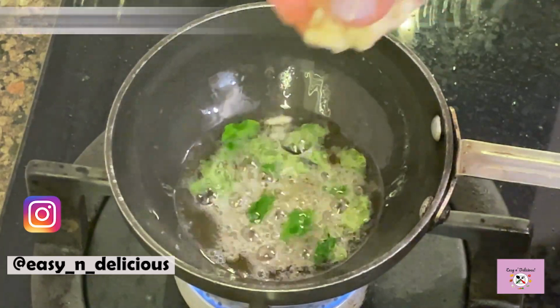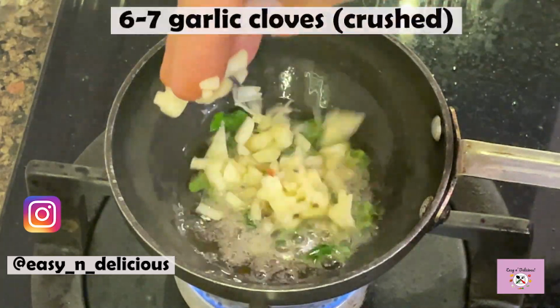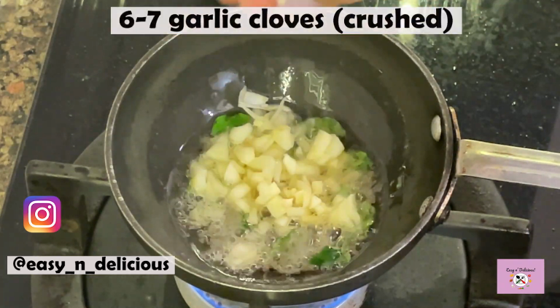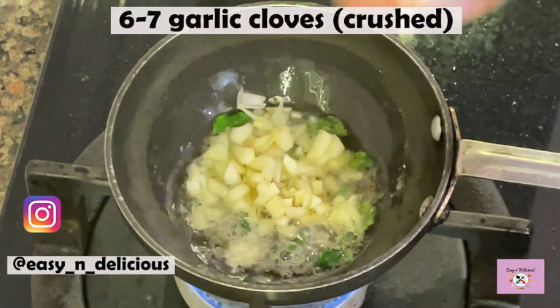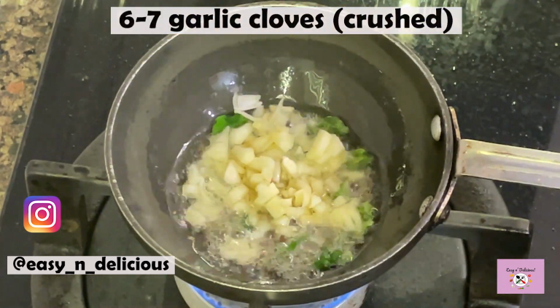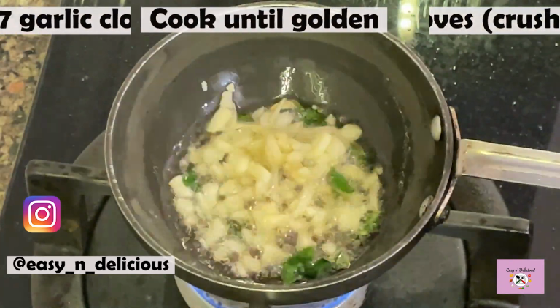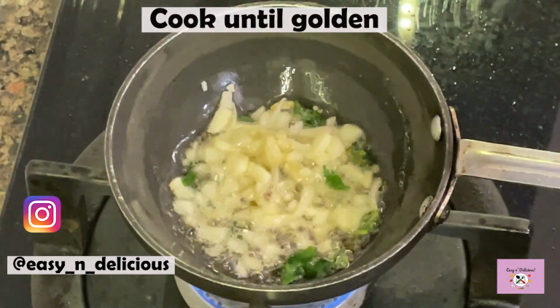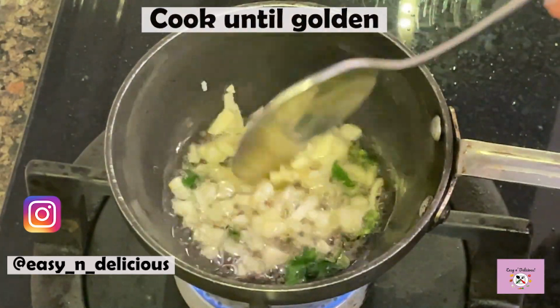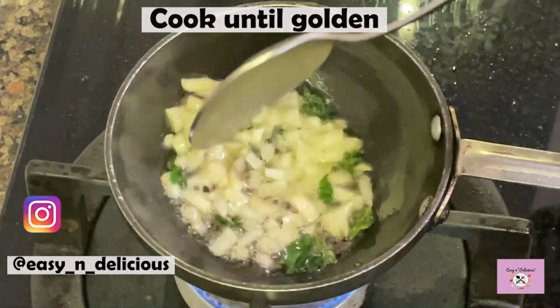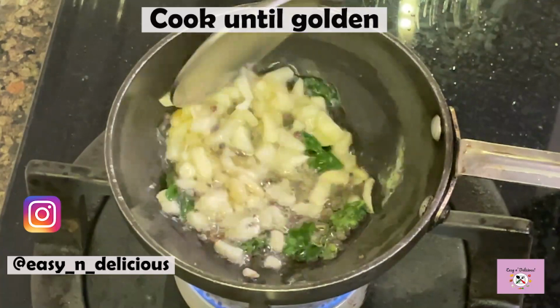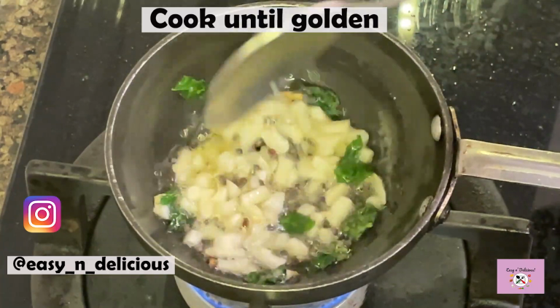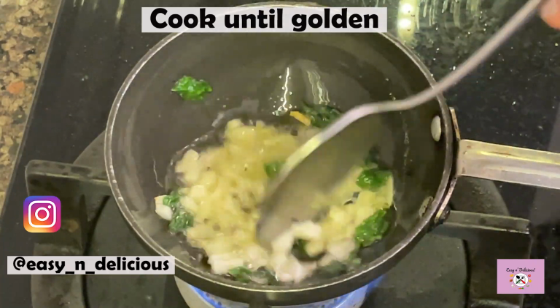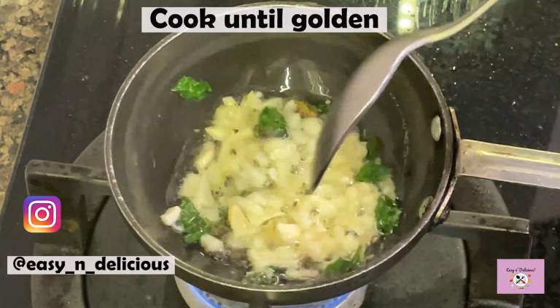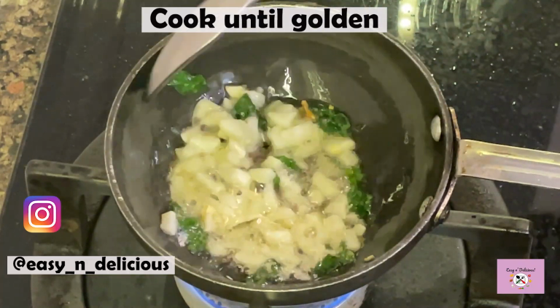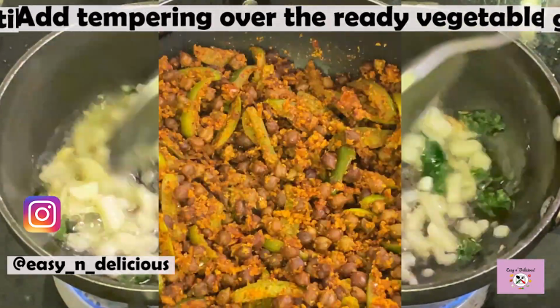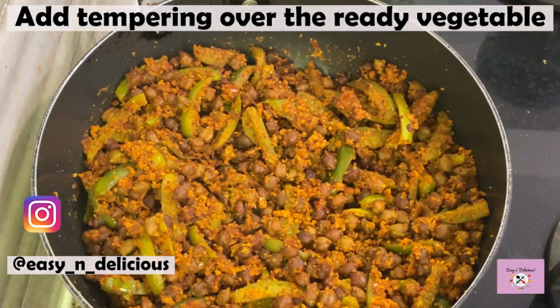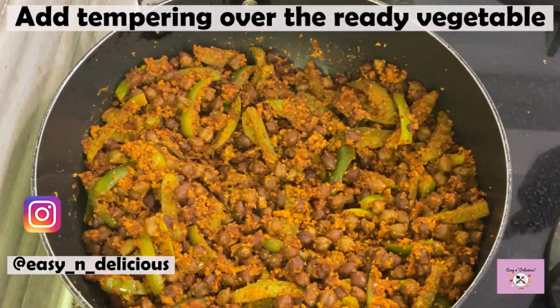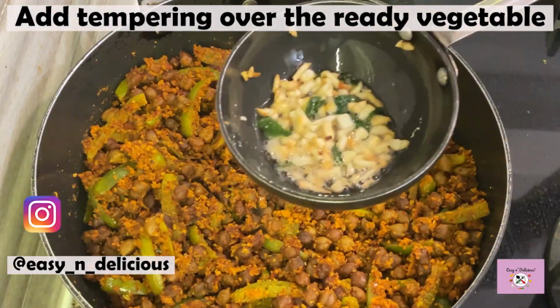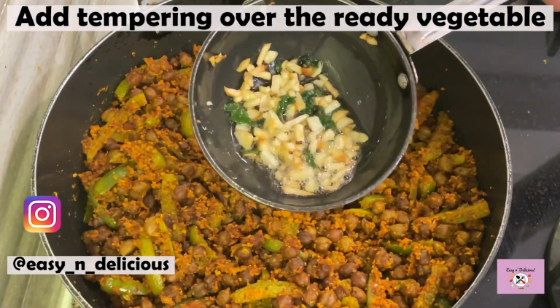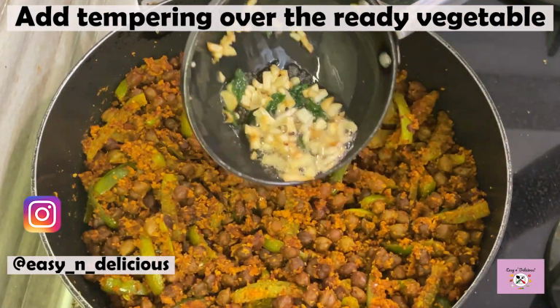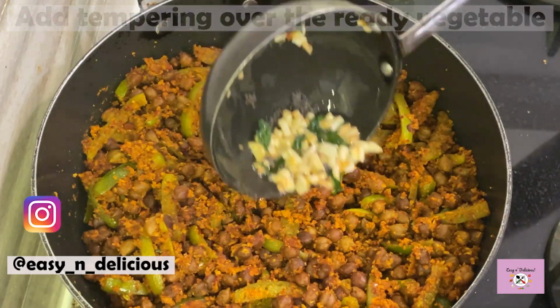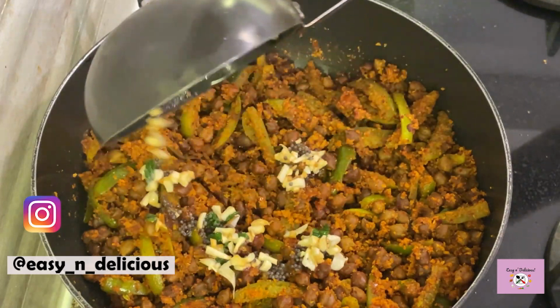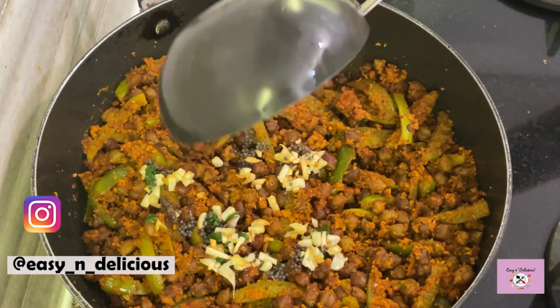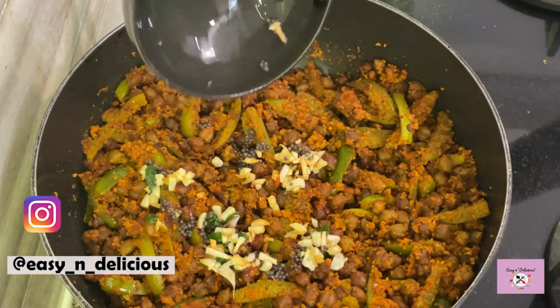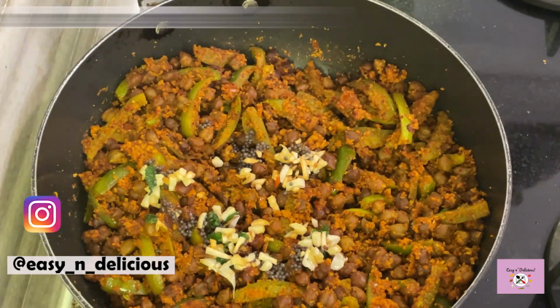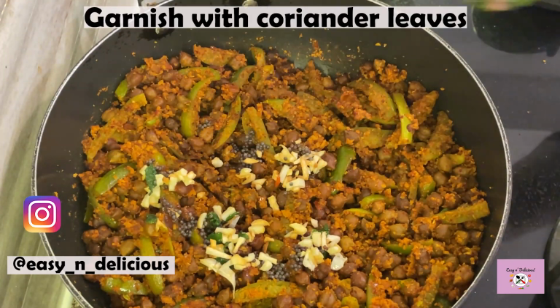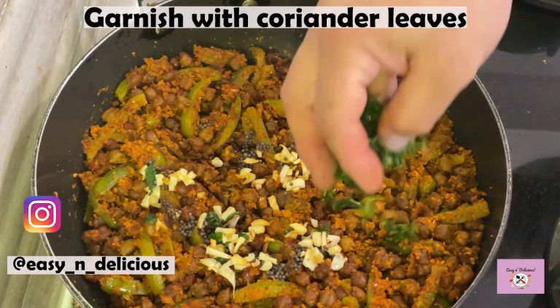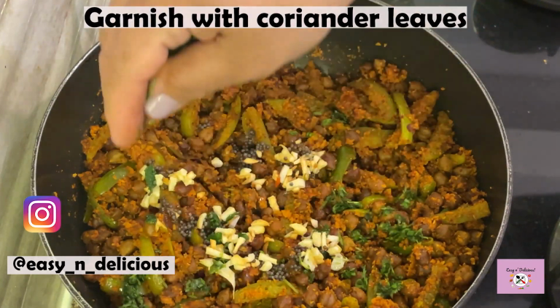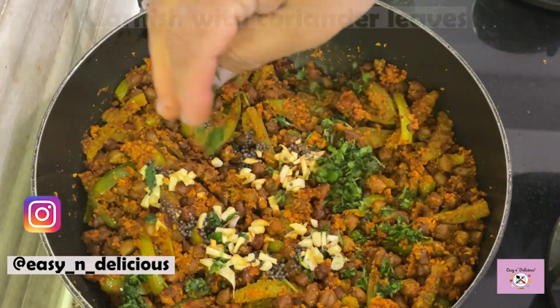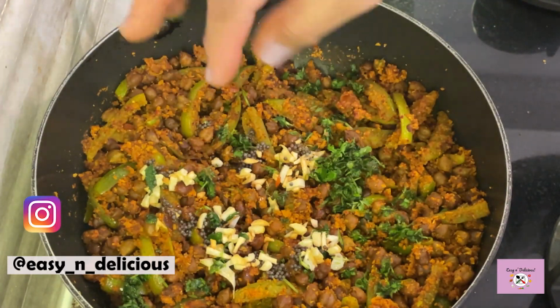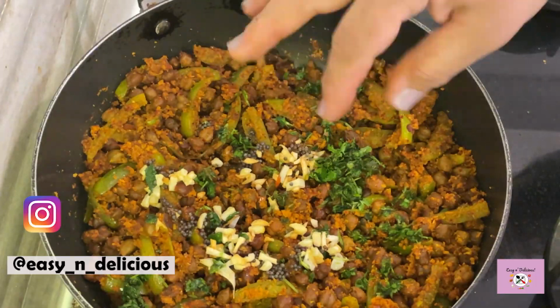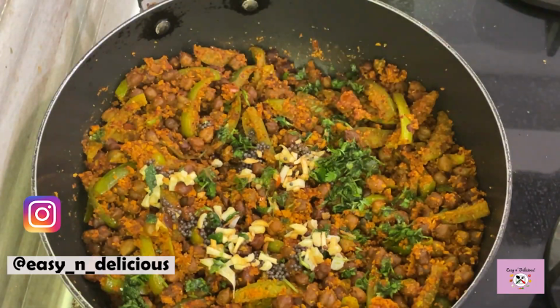Let's make the tempering. This tempering will take the dish to another level of yumminess. Crushed garlic has to be cooked until golden. Wow! The aroma of the fried garlic is amazing. Mix well, garnish, and we have an awesome new dish ready.